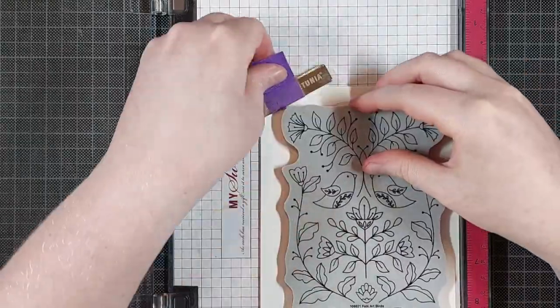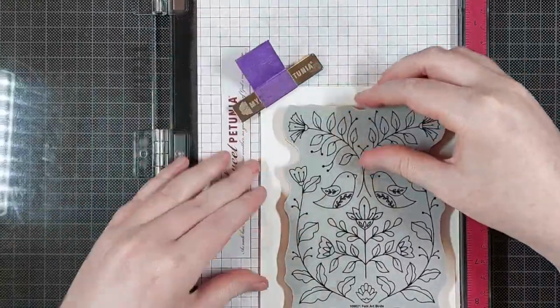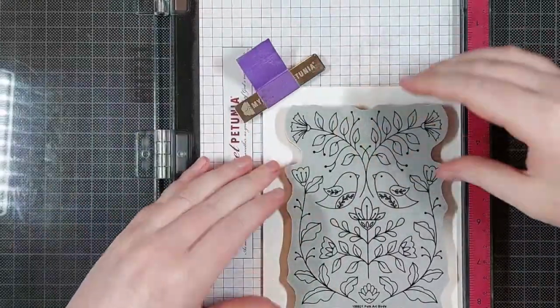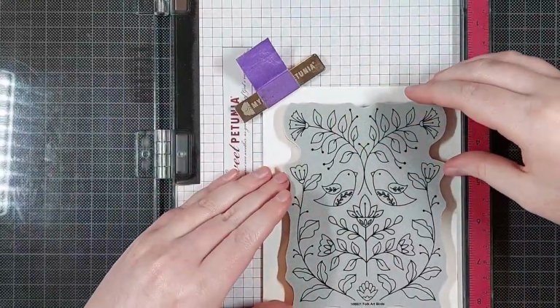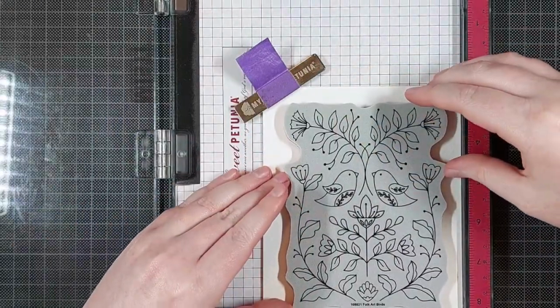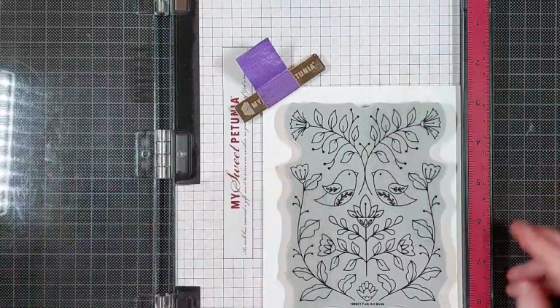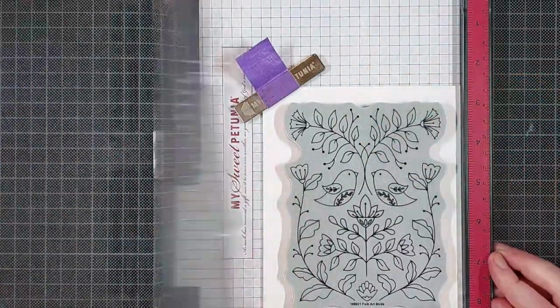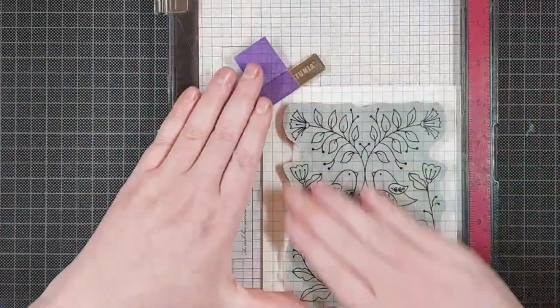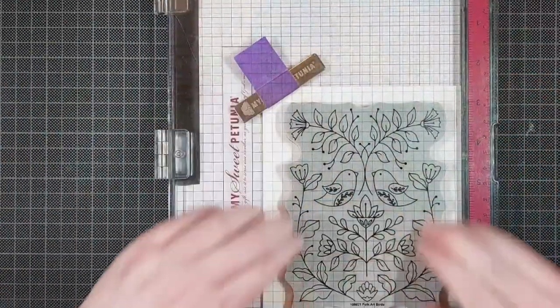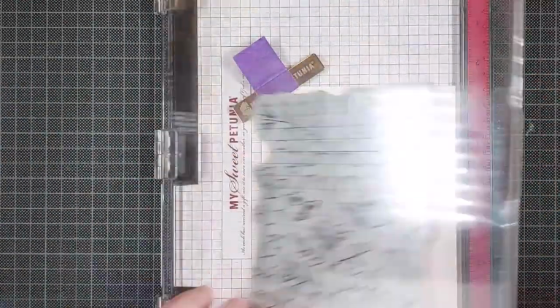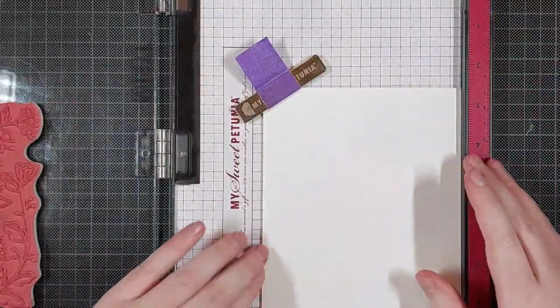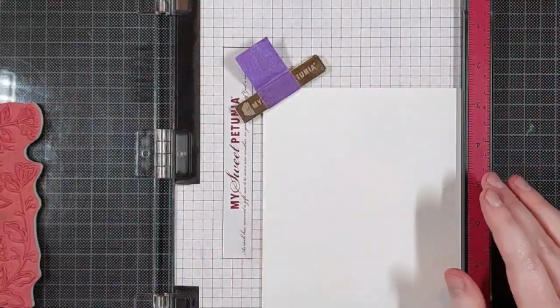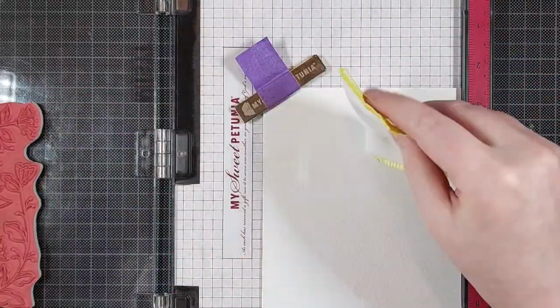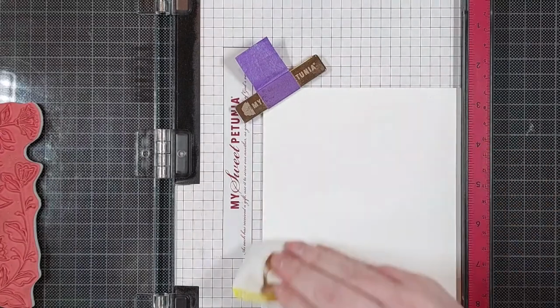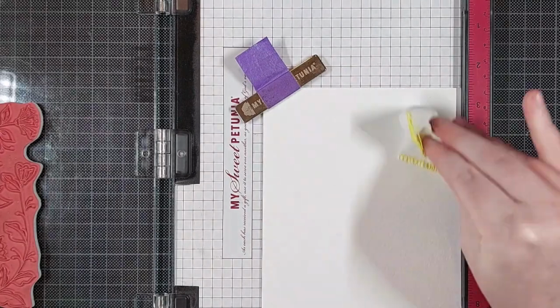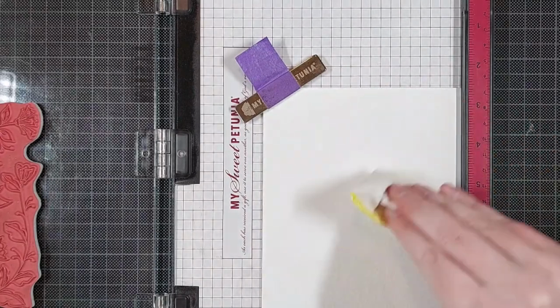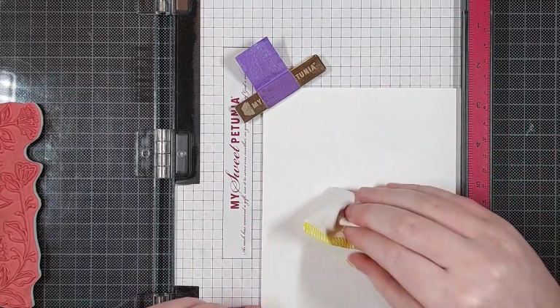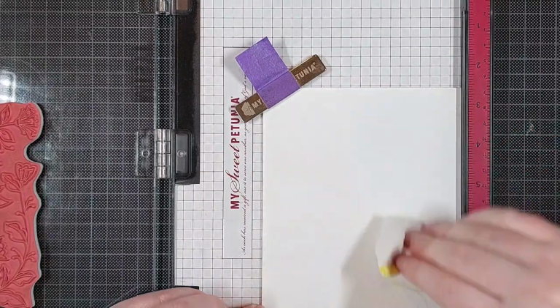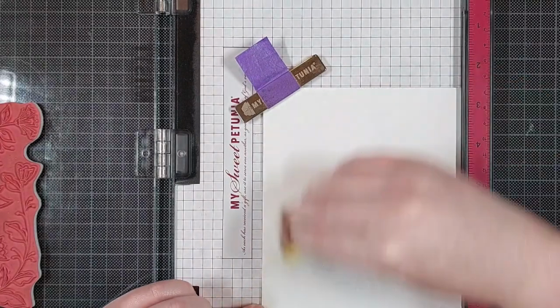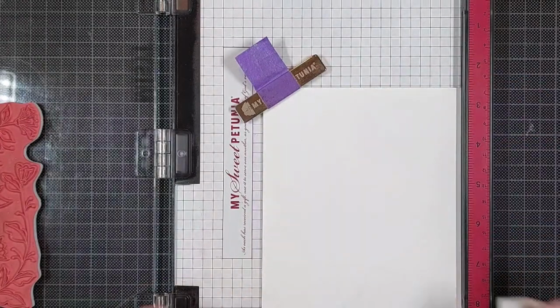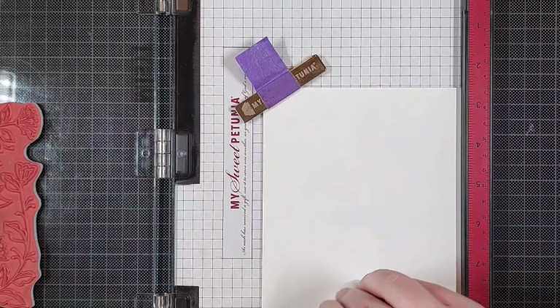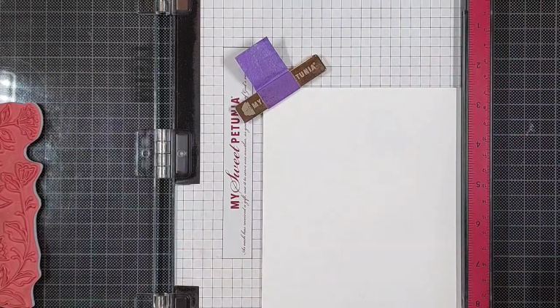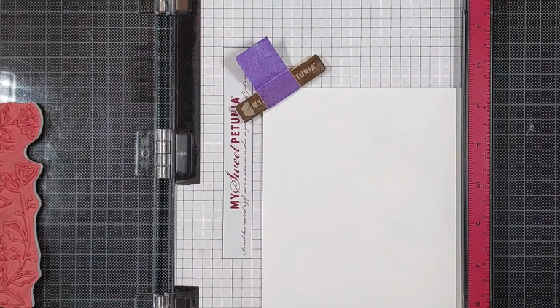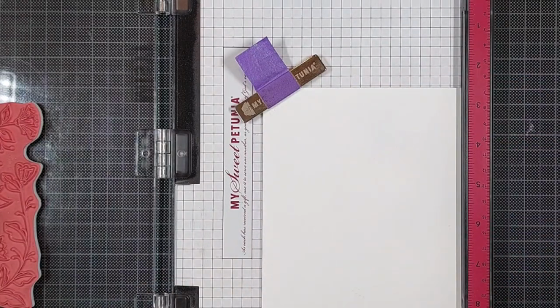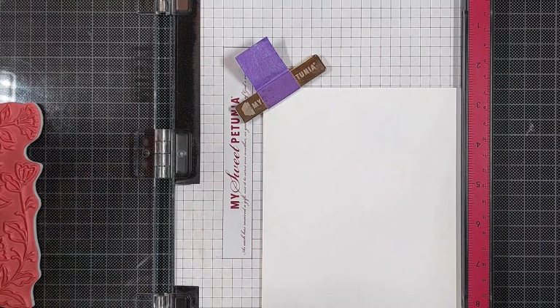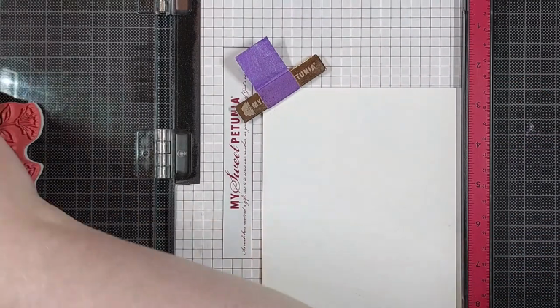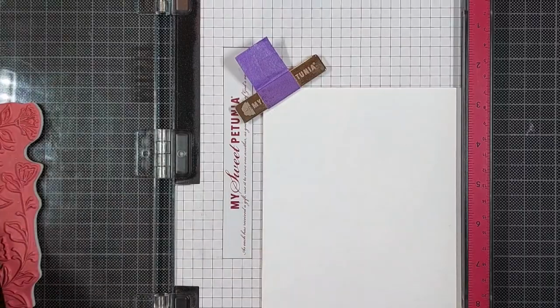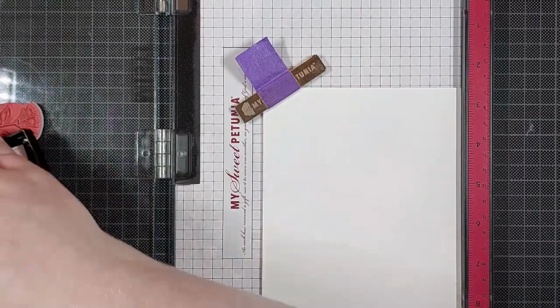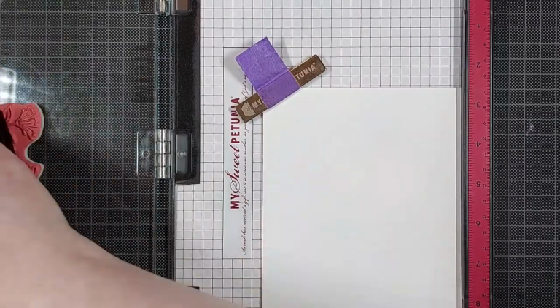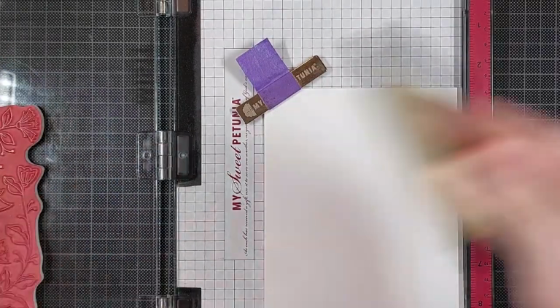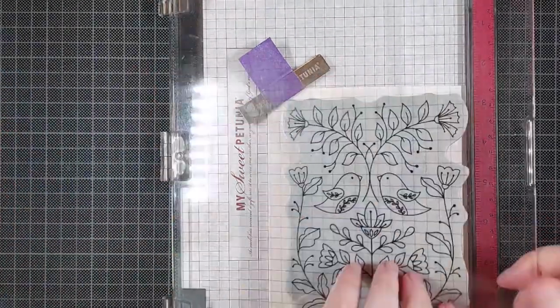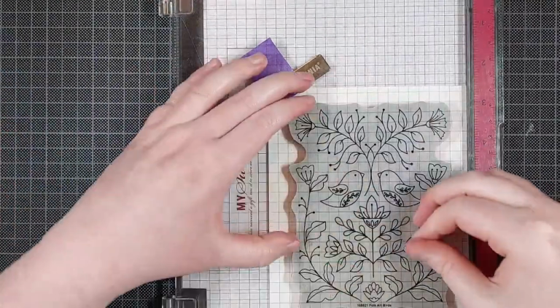I'm starting out with a panel of Canson Montval 300 GSM watercolor cardstock and I cut that quite a bit bigger than an A2 sized card so I can die cut an A2 sized panel out of it later.